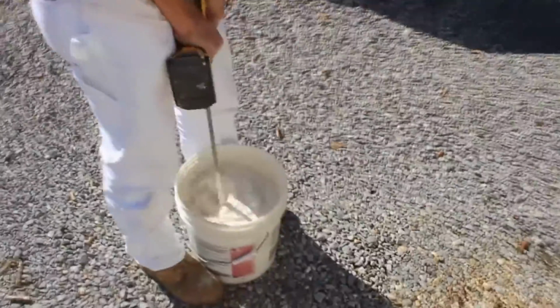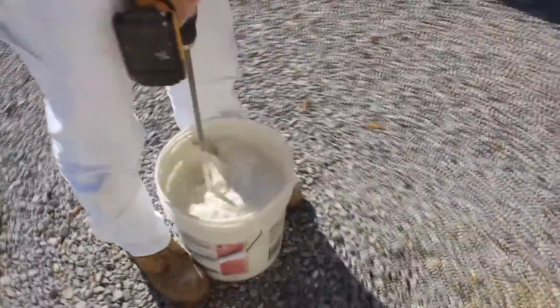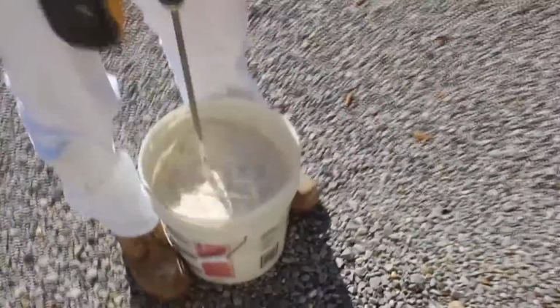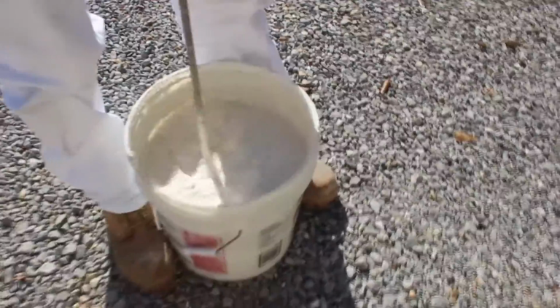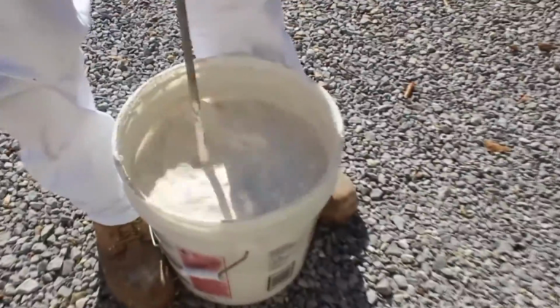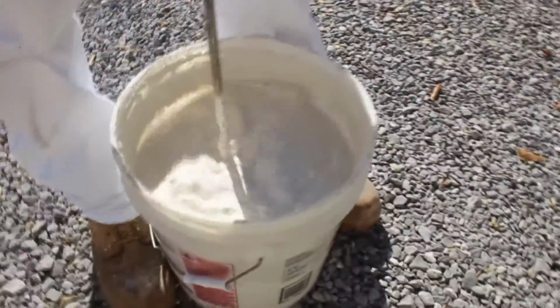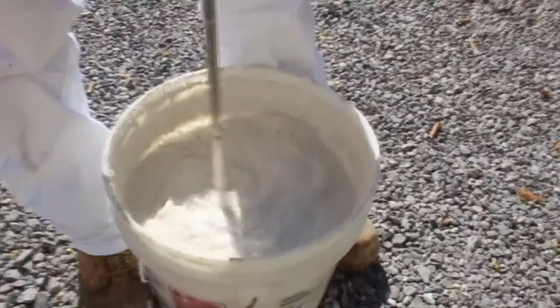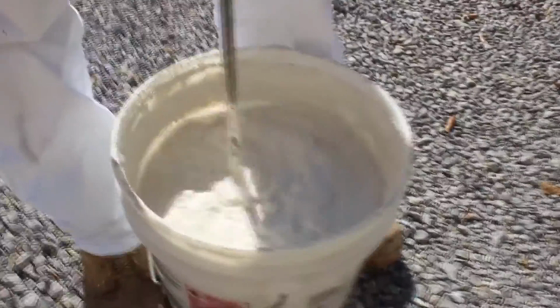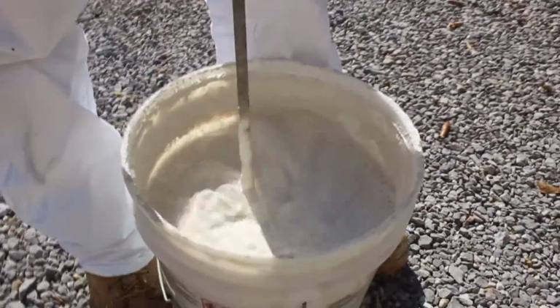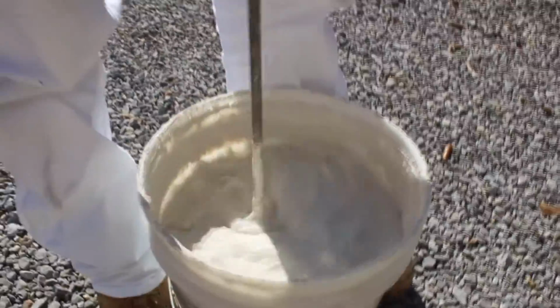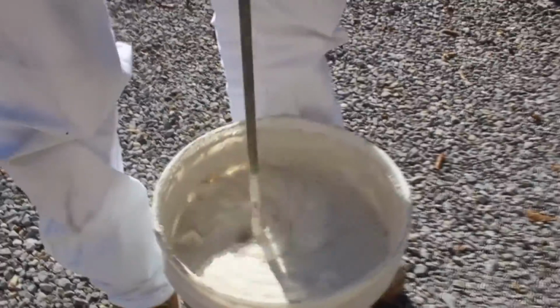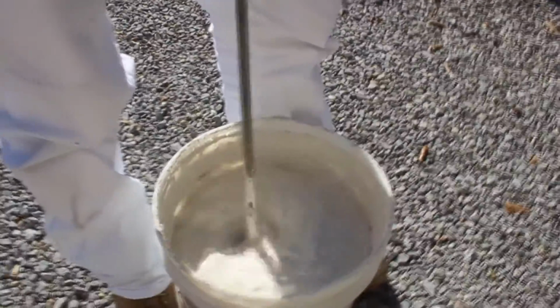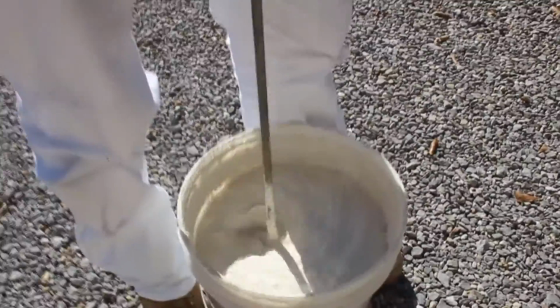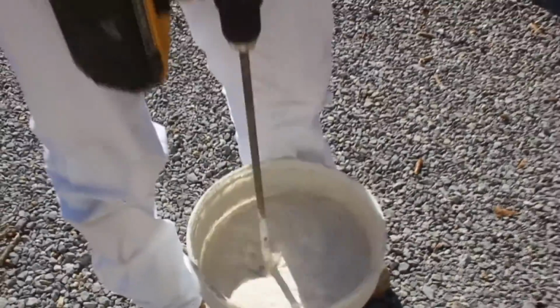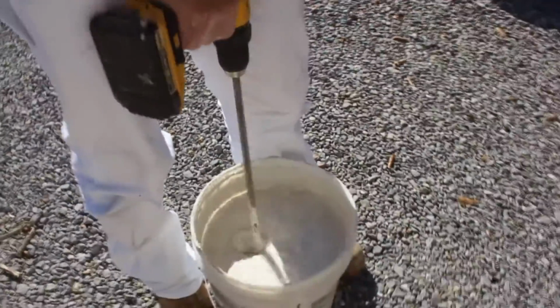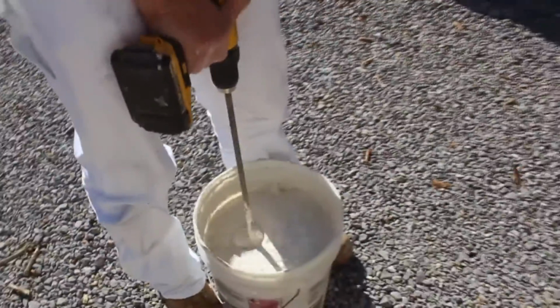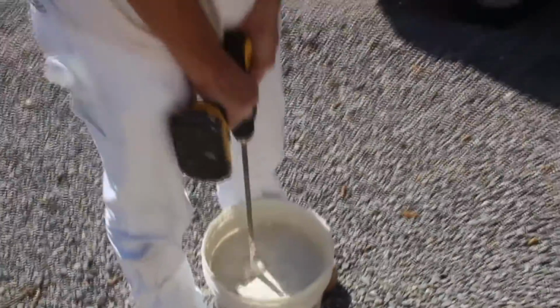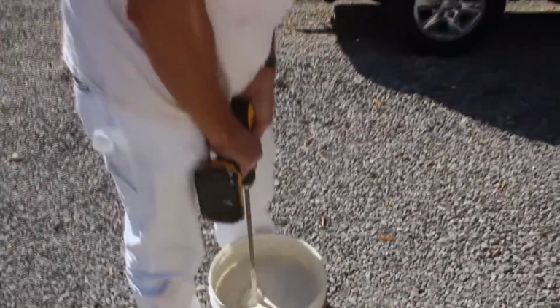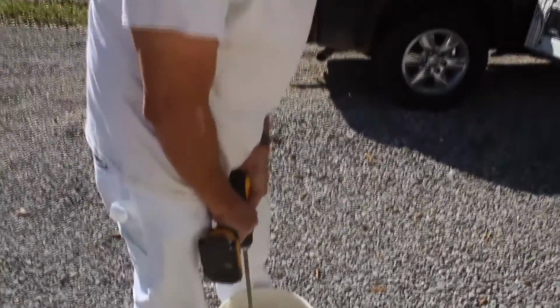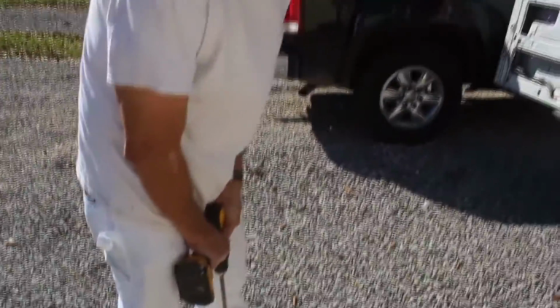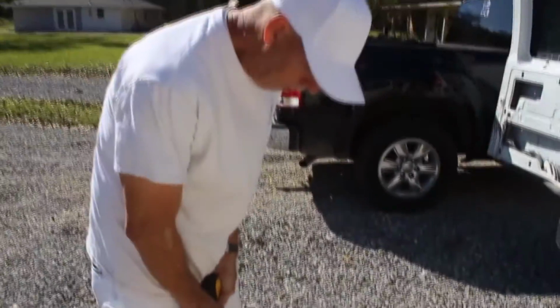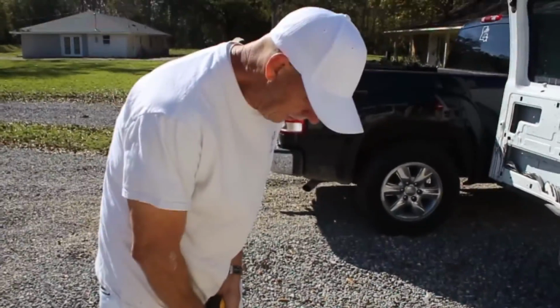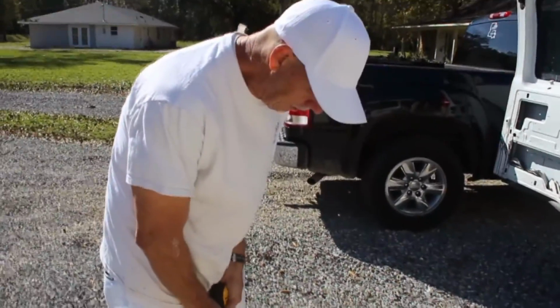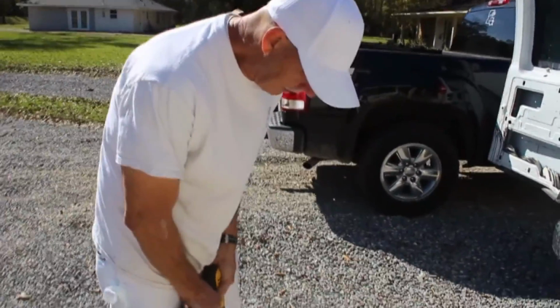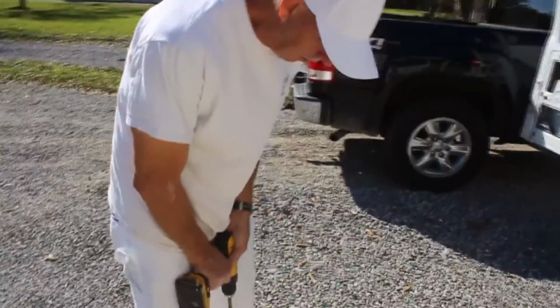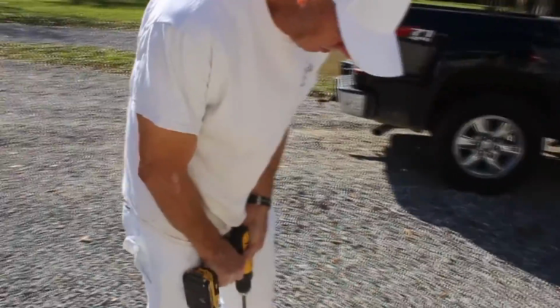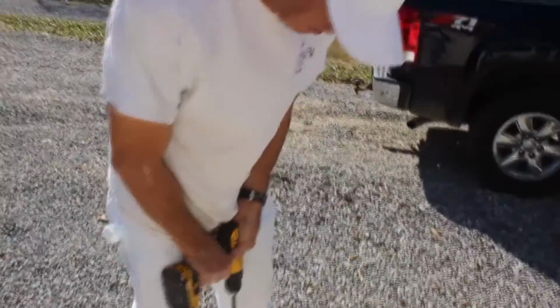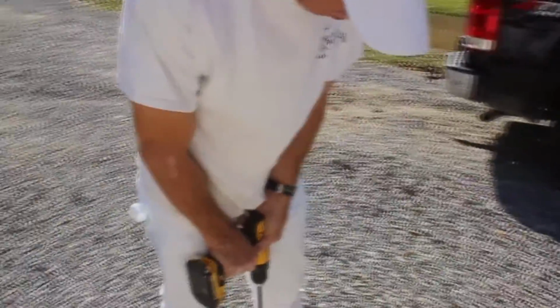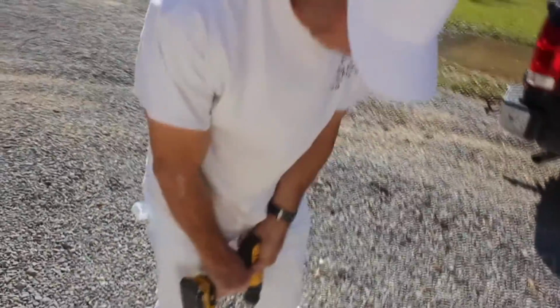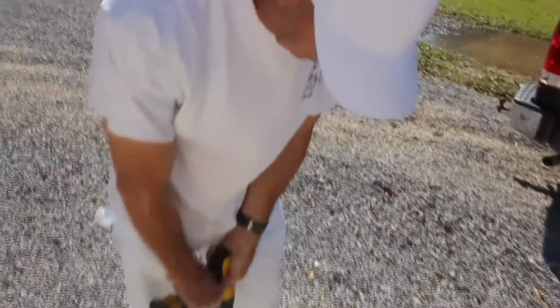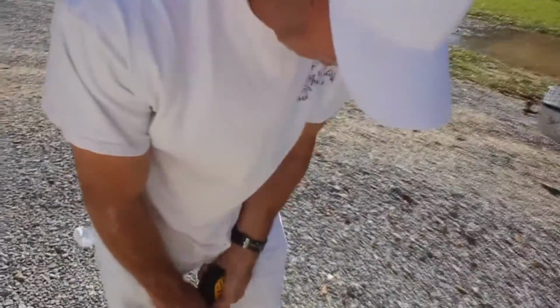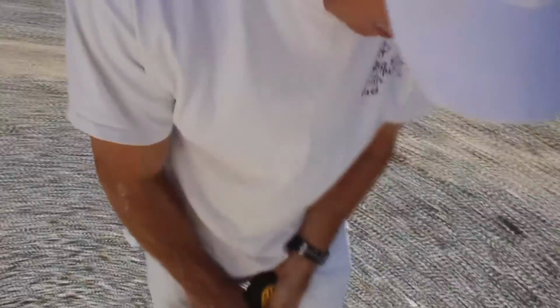After we skim it one more time, we've got regular sheetrock compound with a little water poured into it and we're using the drill to mix it up real good.